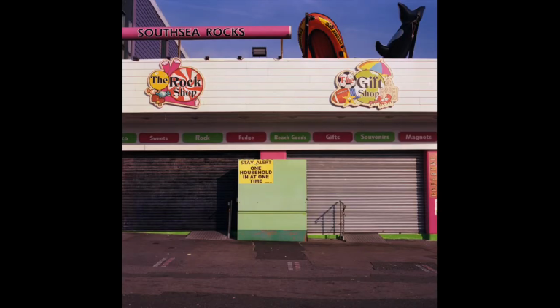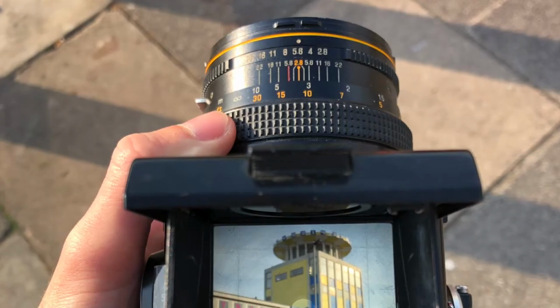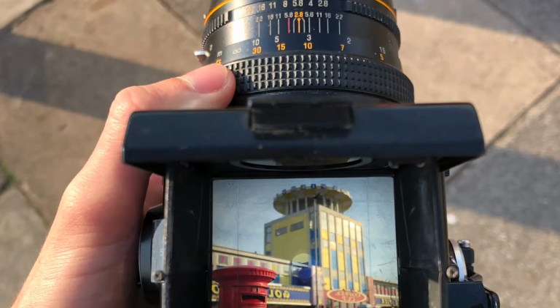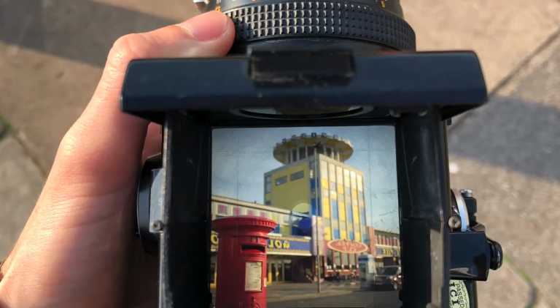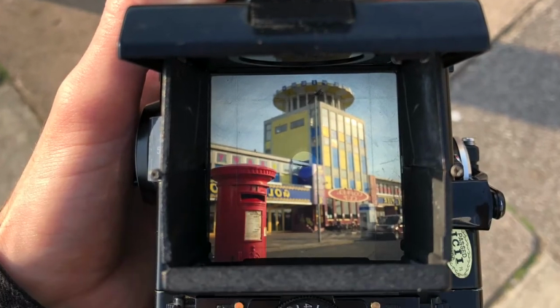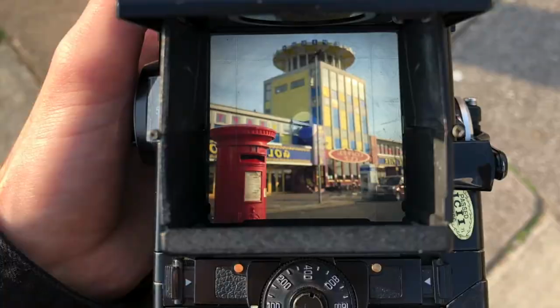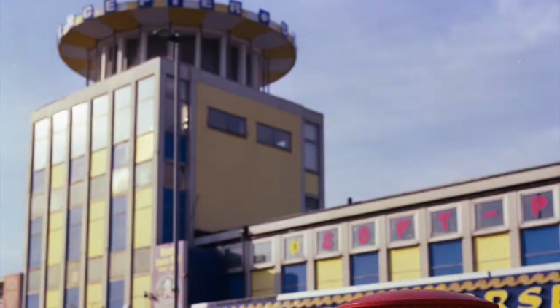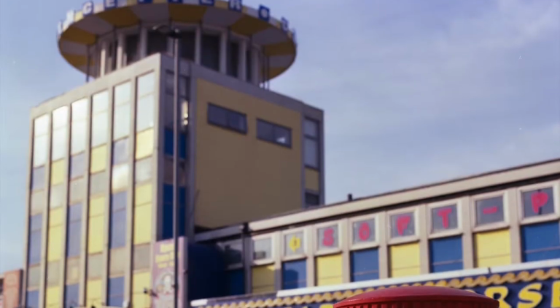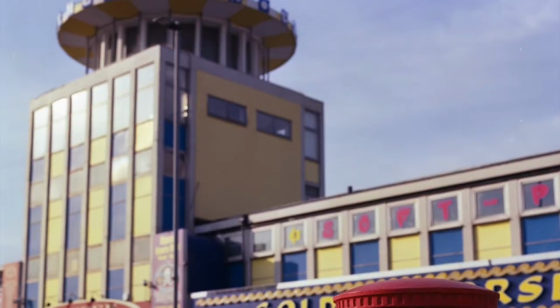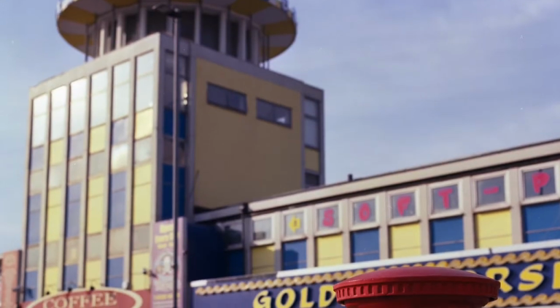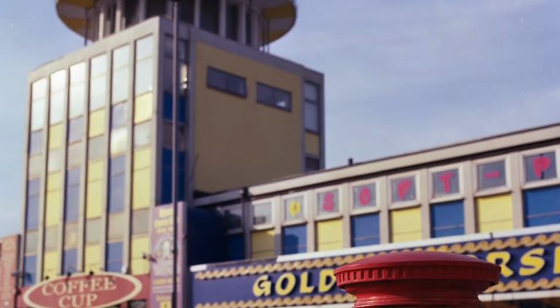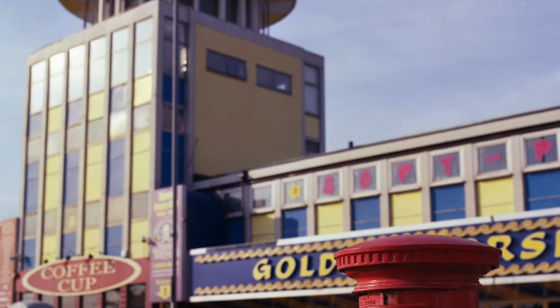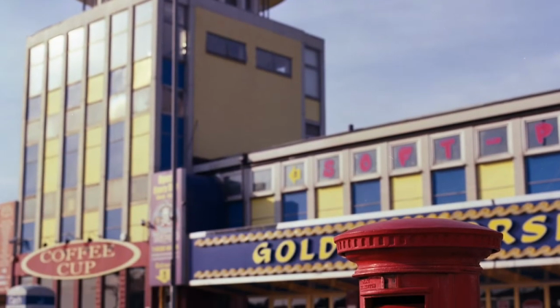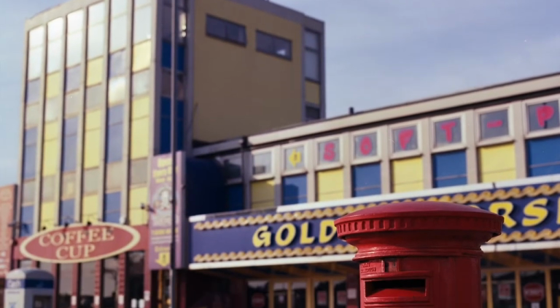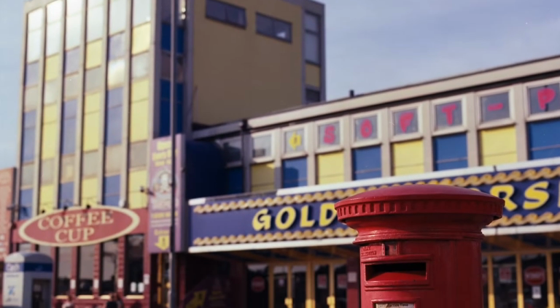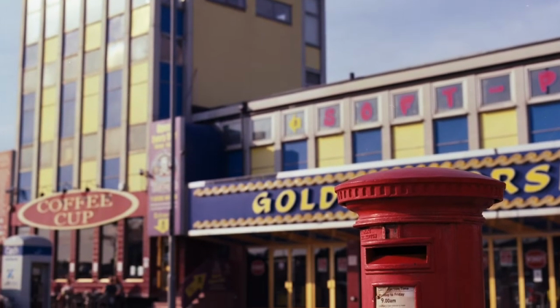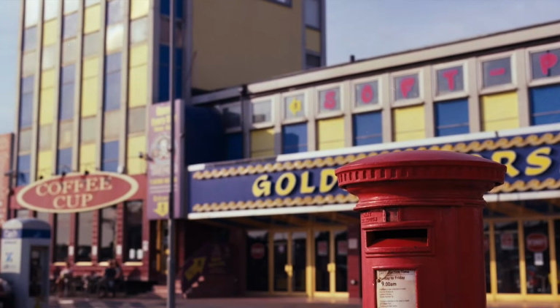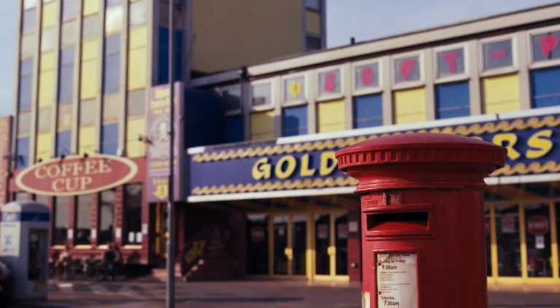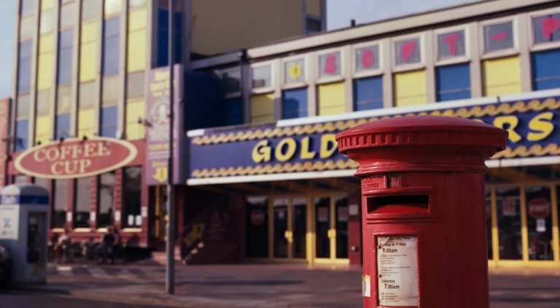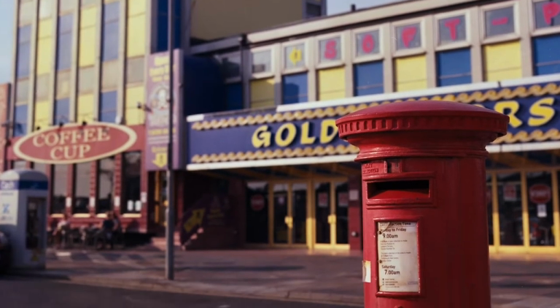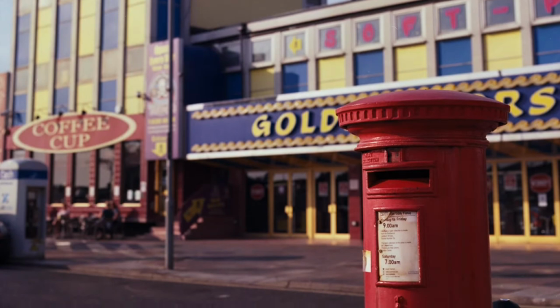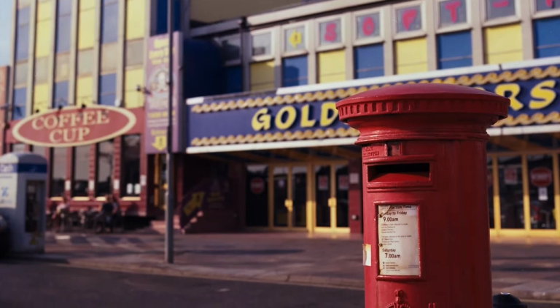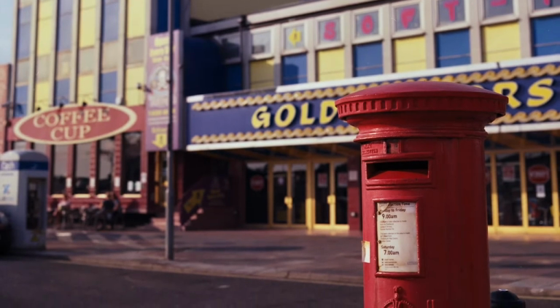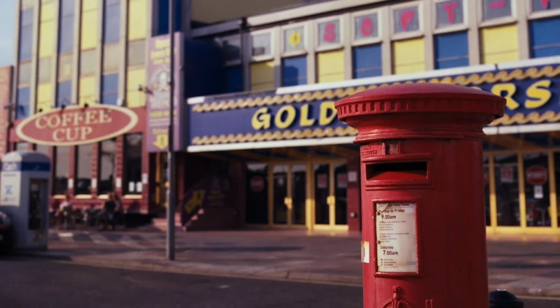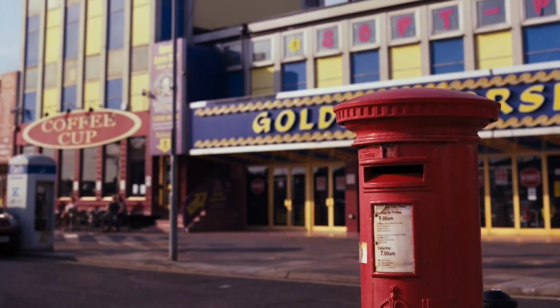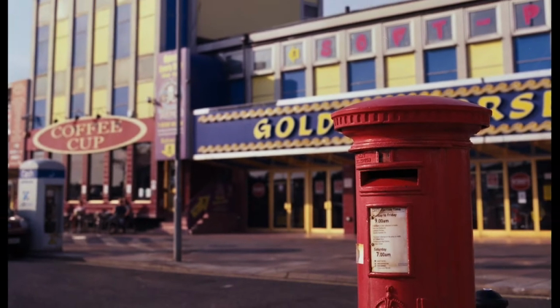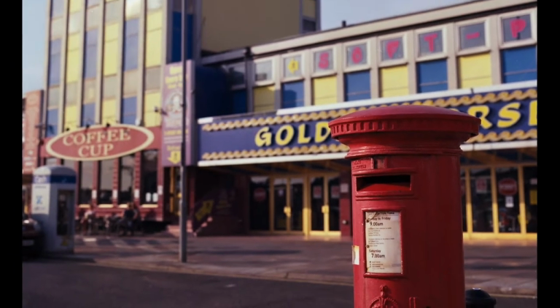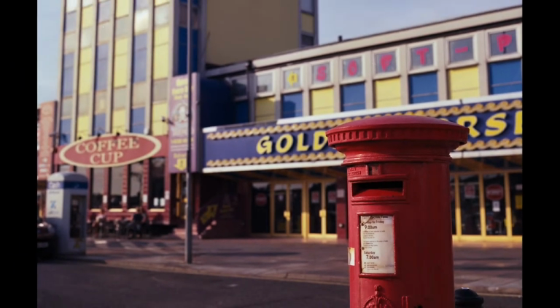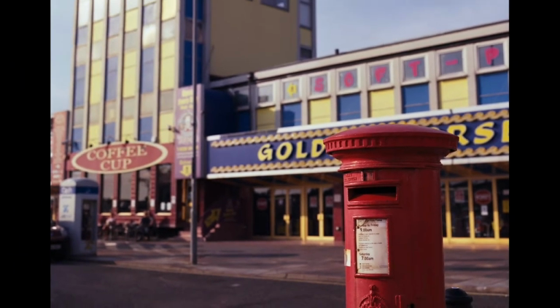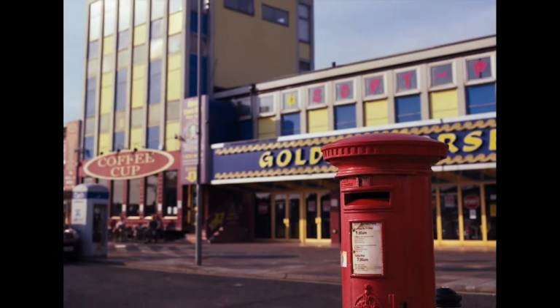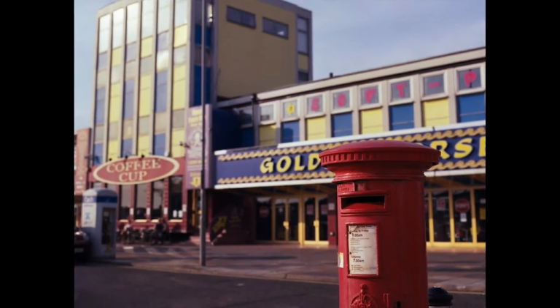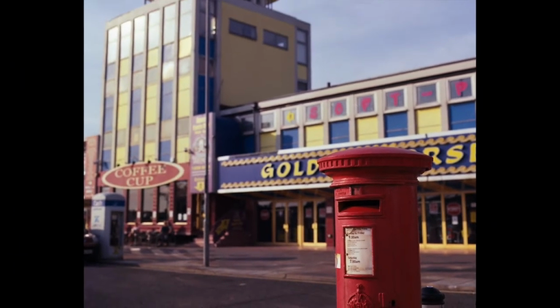Whenever I shoot medium format I always try to get what I'd call a centerpiece image. For me, this image is just that — I really like the contrast between the tower and the post box, and the tower itself. I like it a lot.